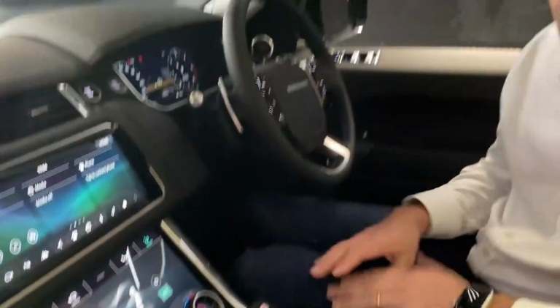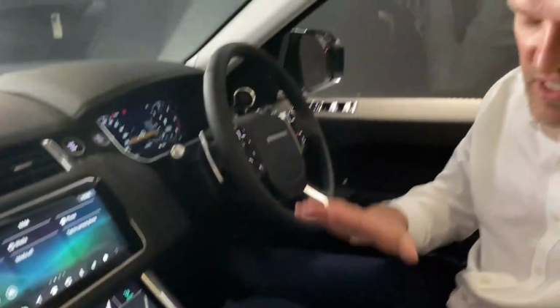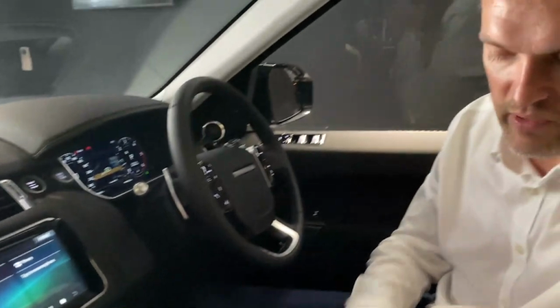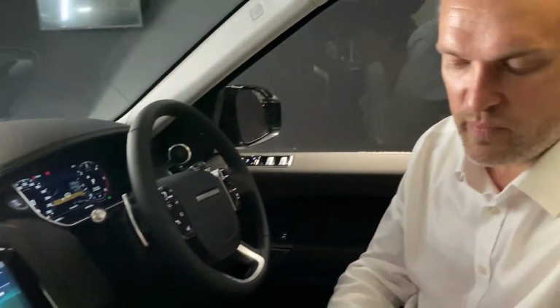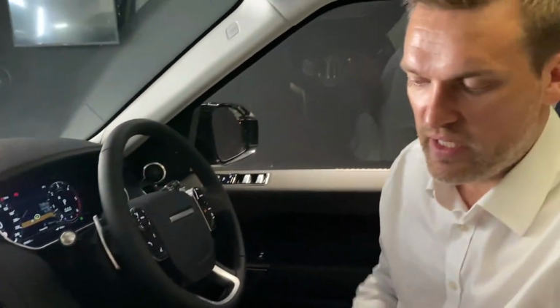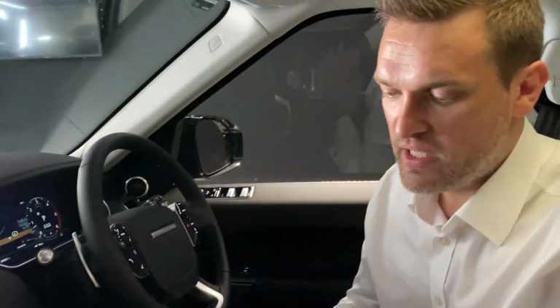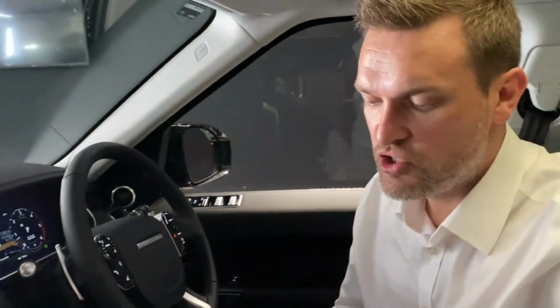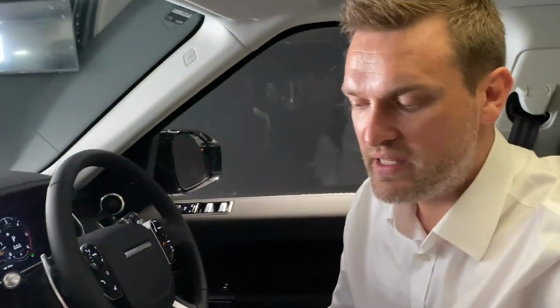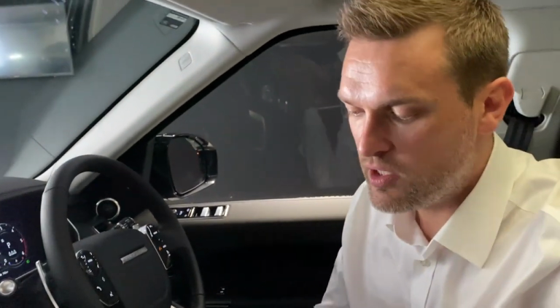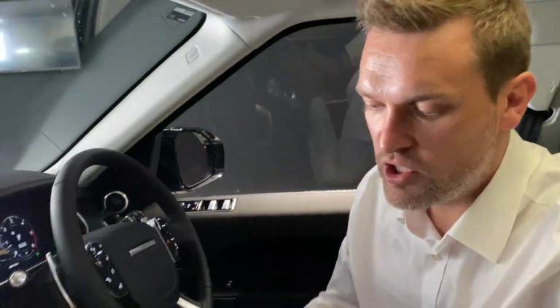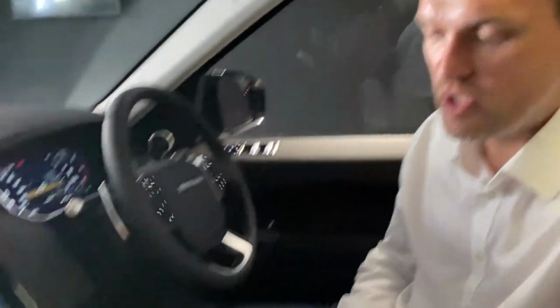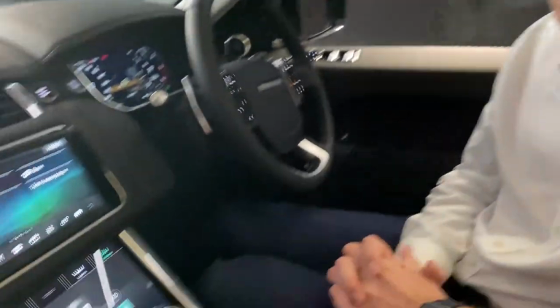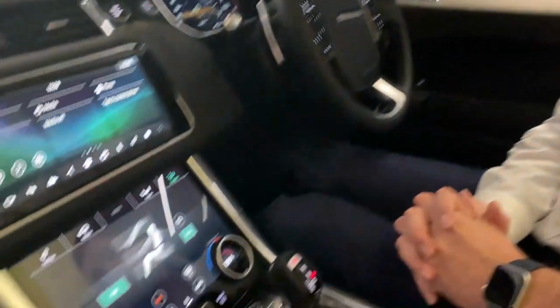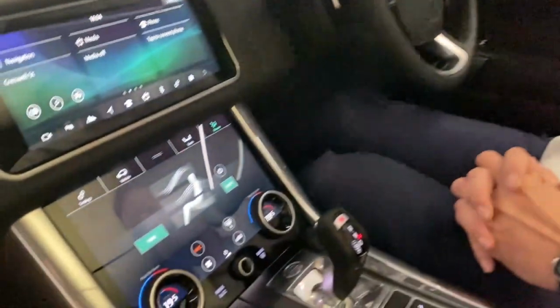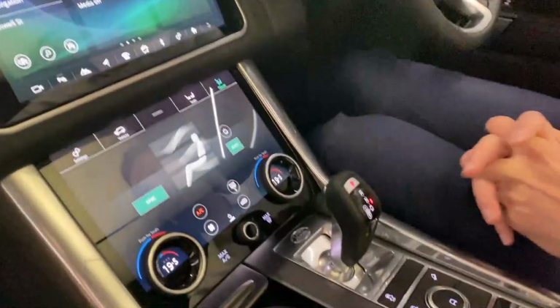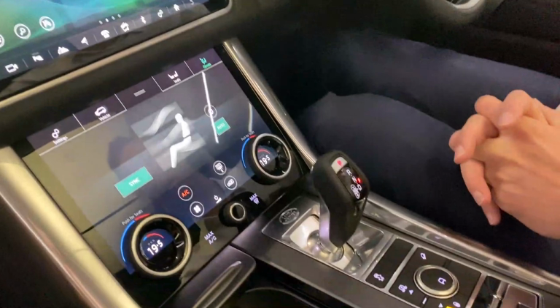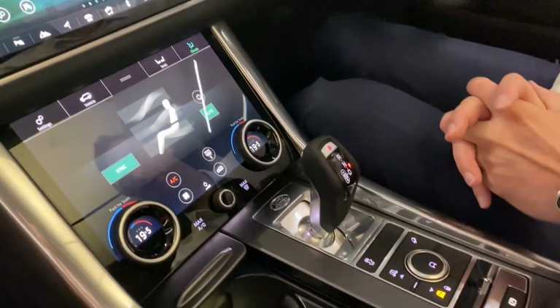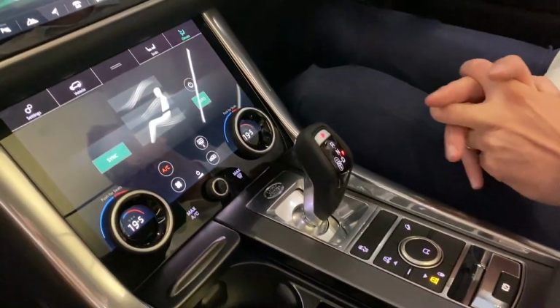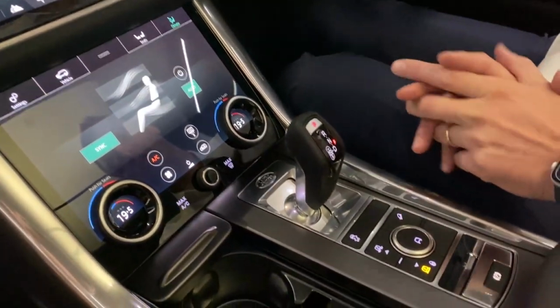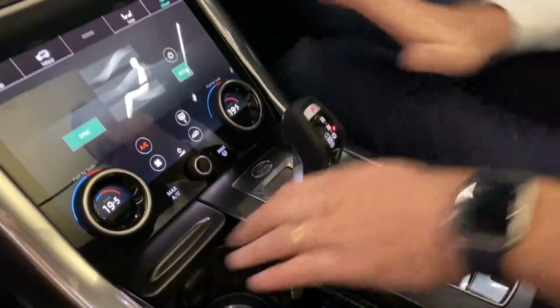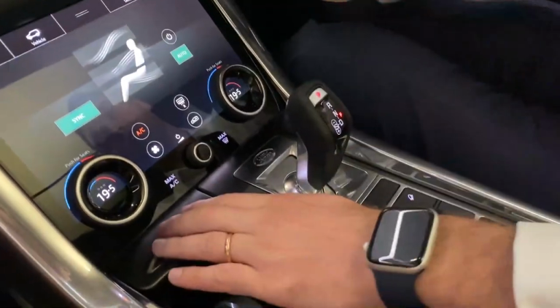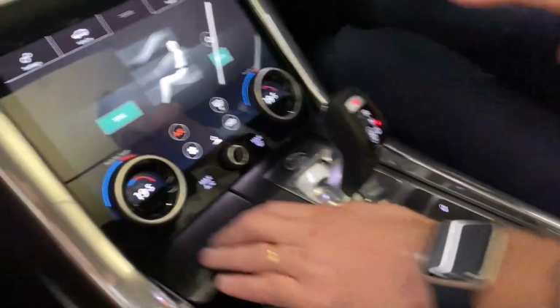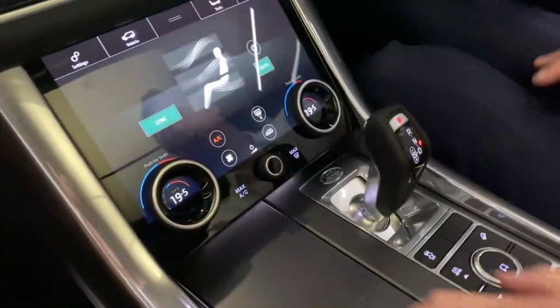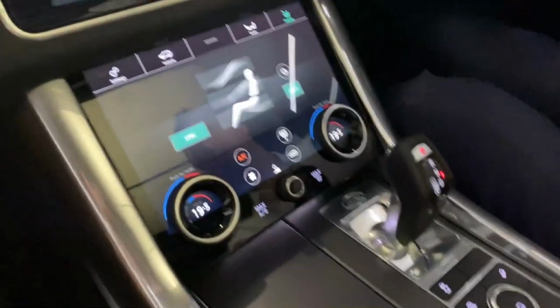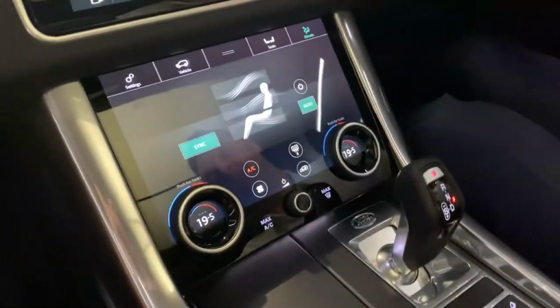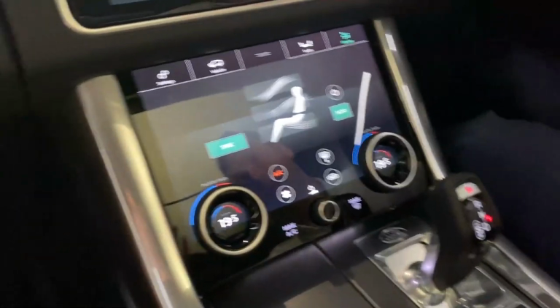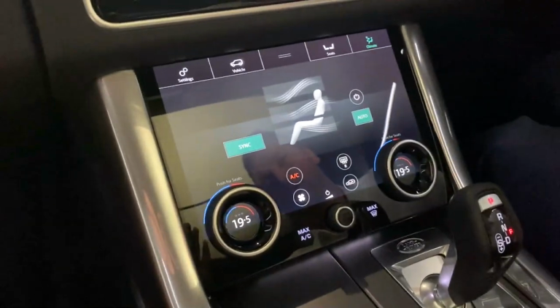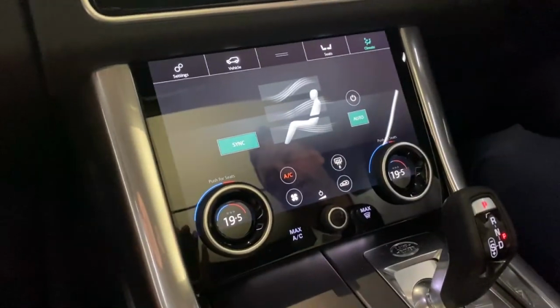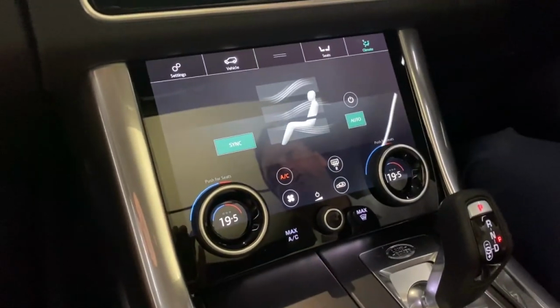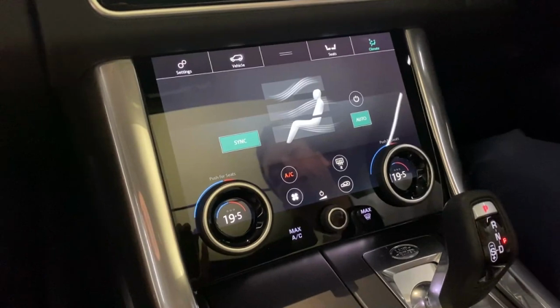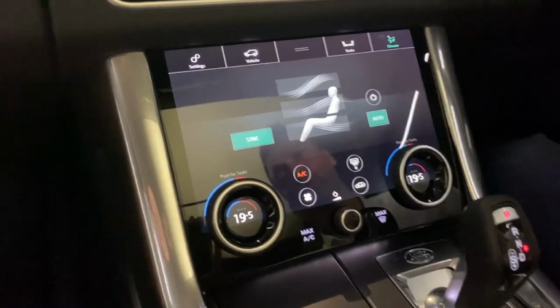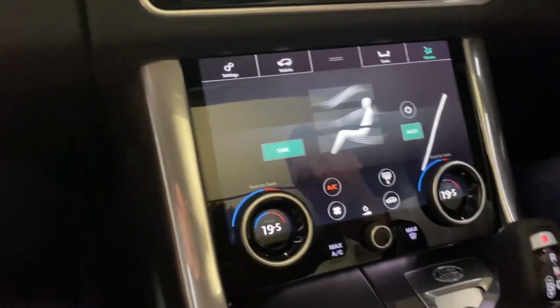You can see the air suspension controls right here, your traditional gear lever, and then we jump into what we call in the Land Rover language the Dual Touch Pro screen.